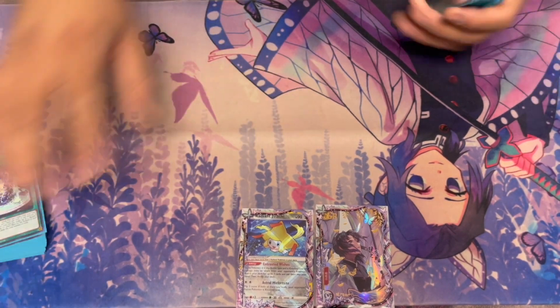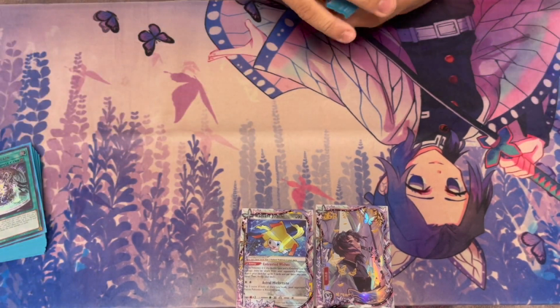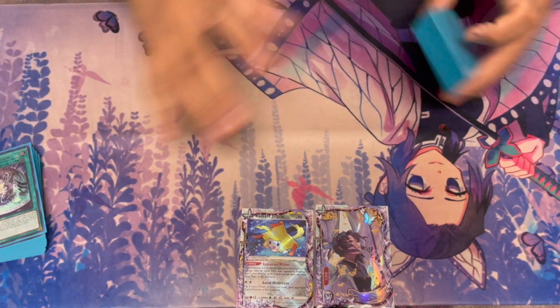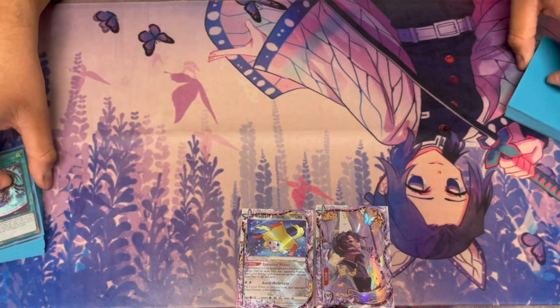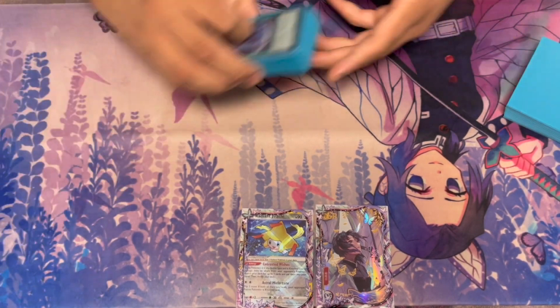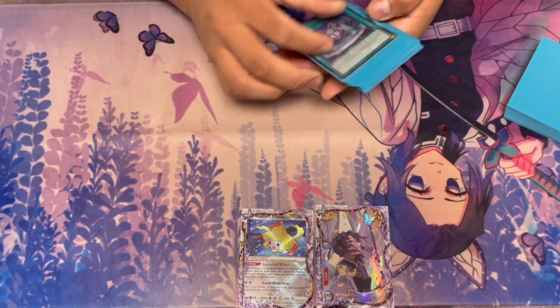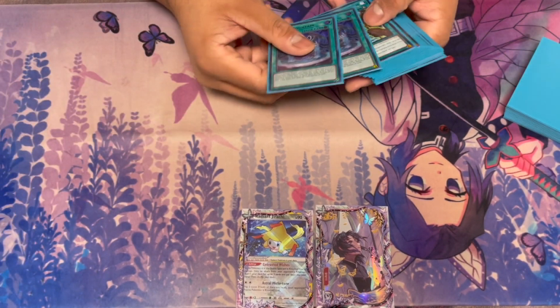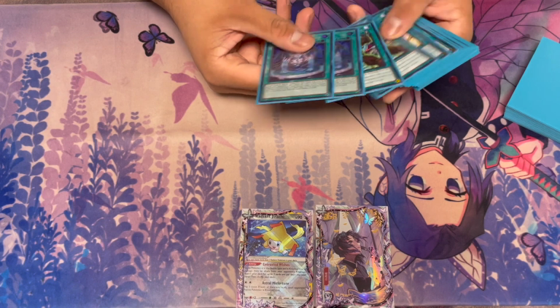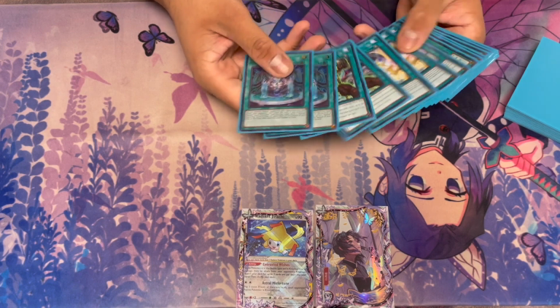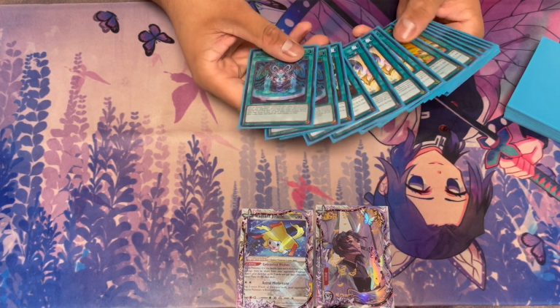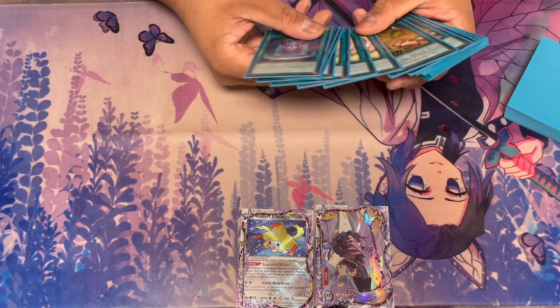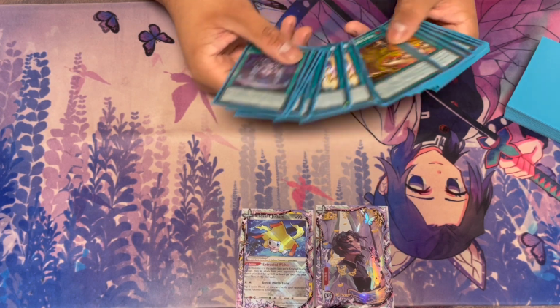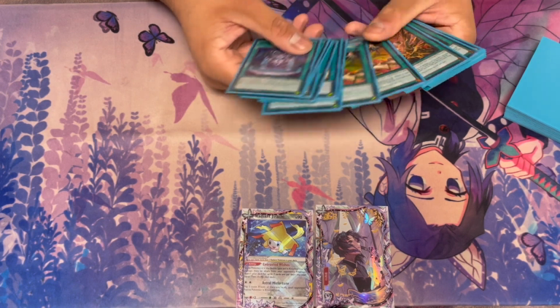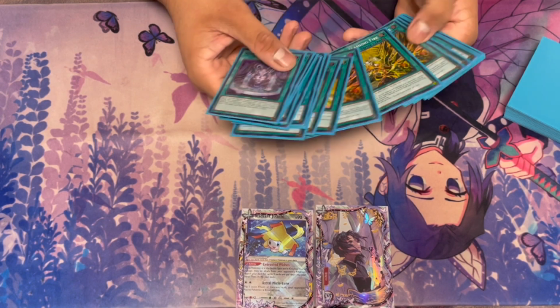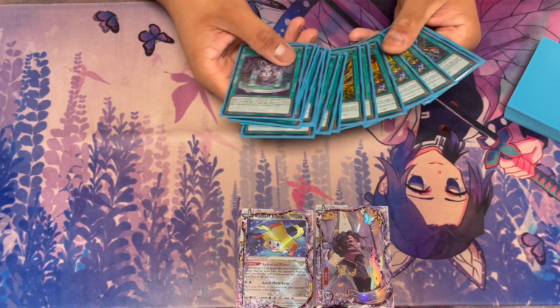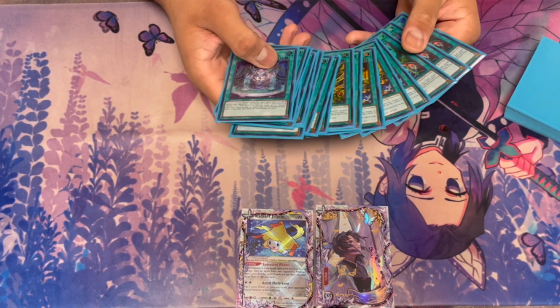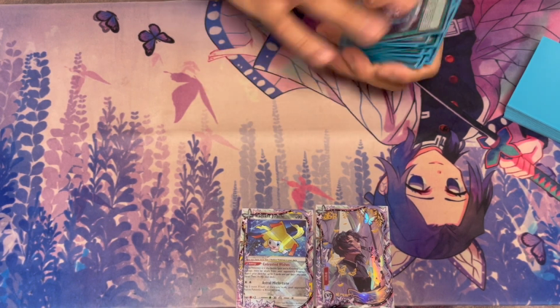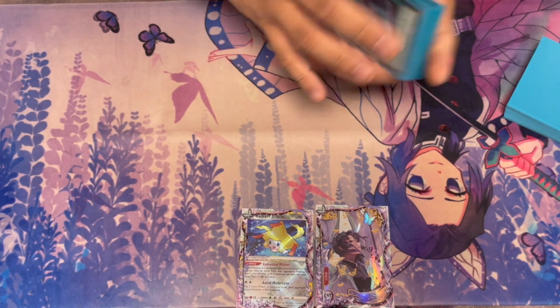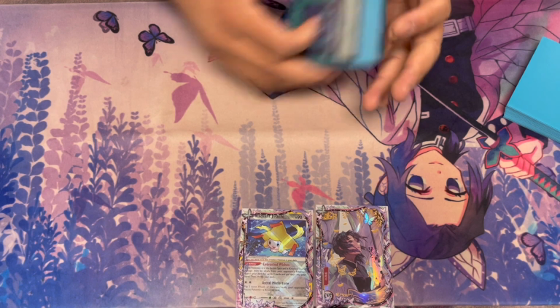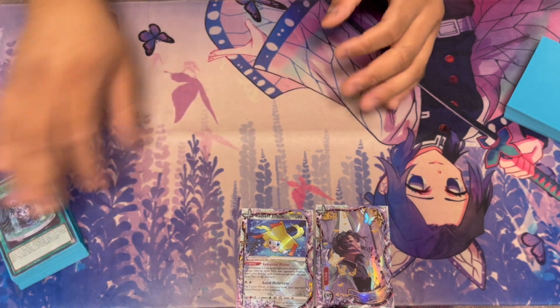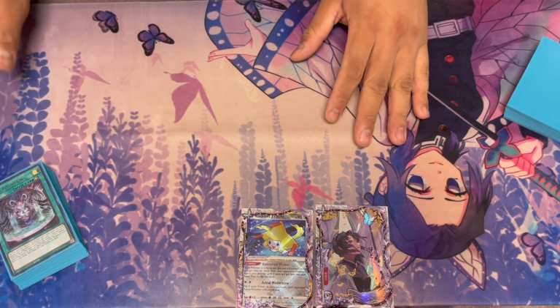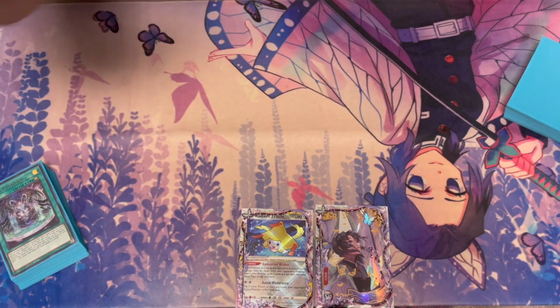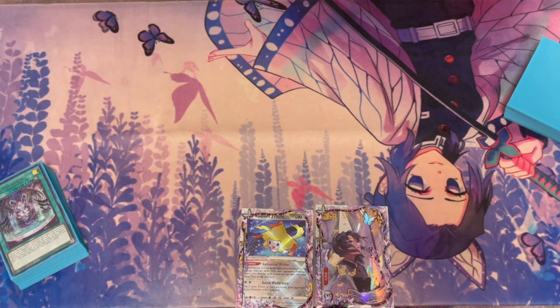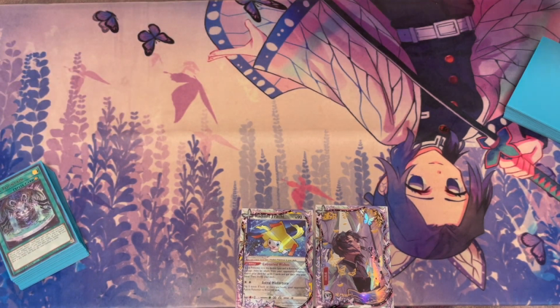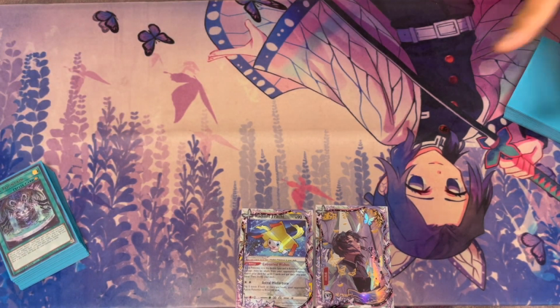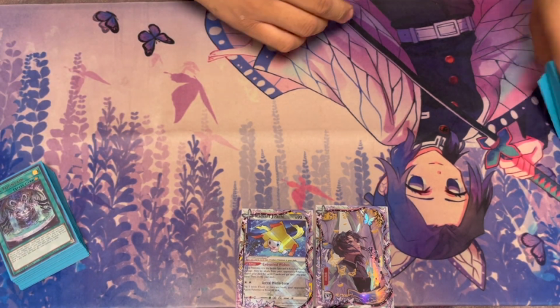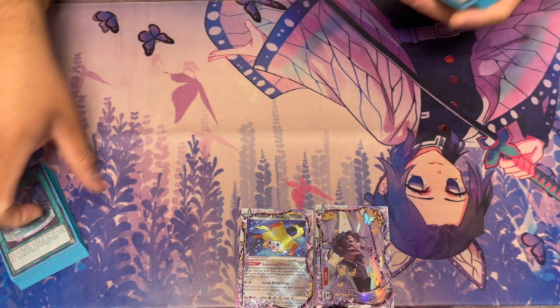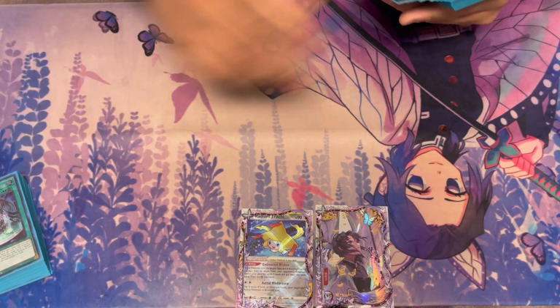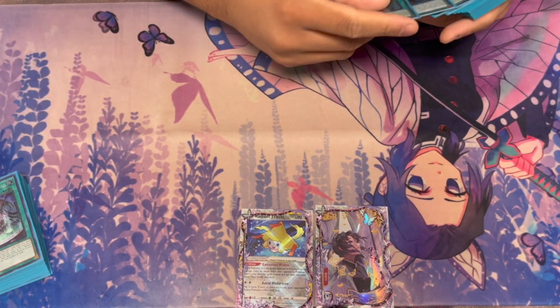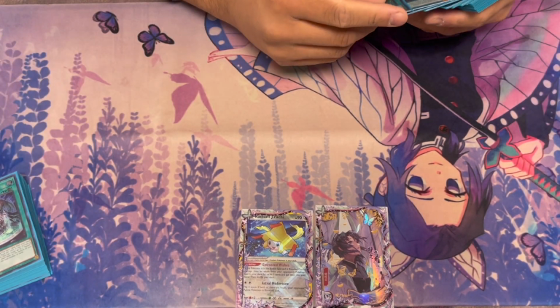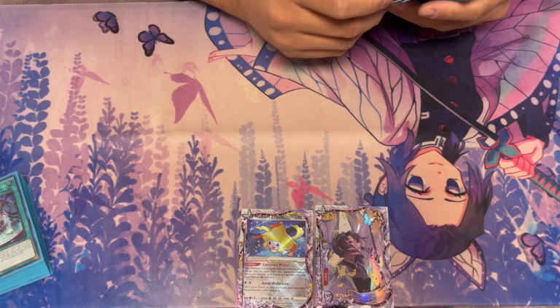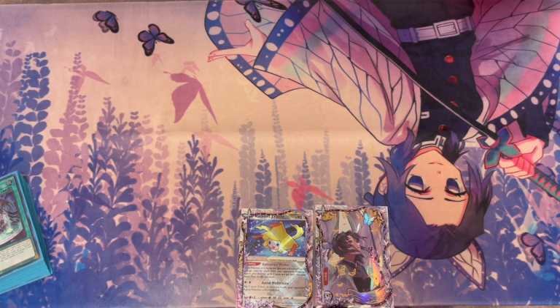It also turns all of your Runic spells into hand traps — yes, that's probably the other big thing. While Fountain is on the field, you can use your Runic quick play spells from your hand. Very important. And that's all the Runic stuff, so we're going on to the Sky Striker stuff.